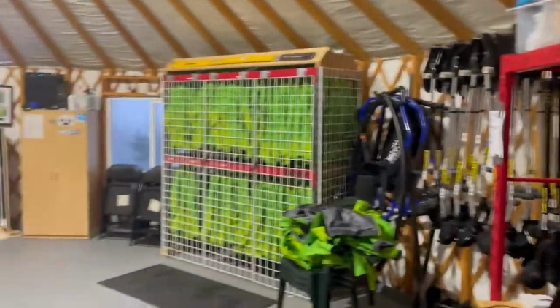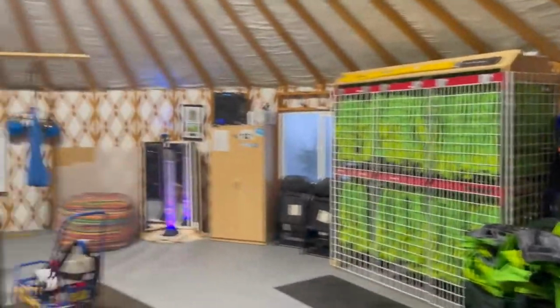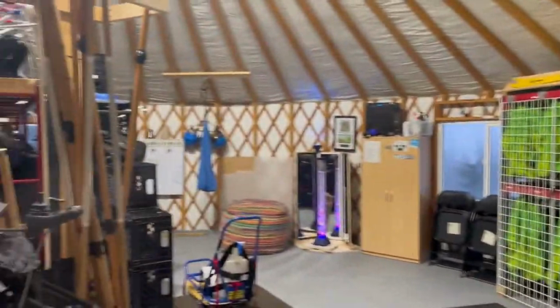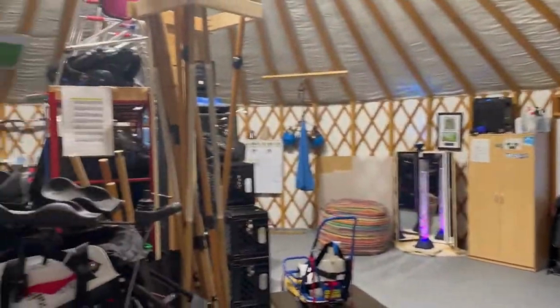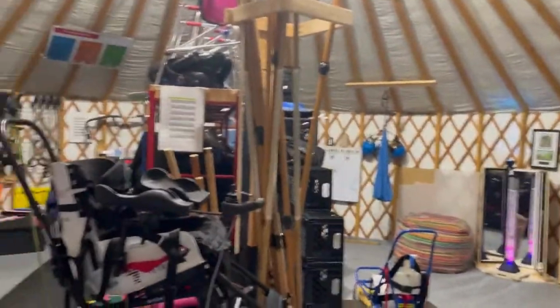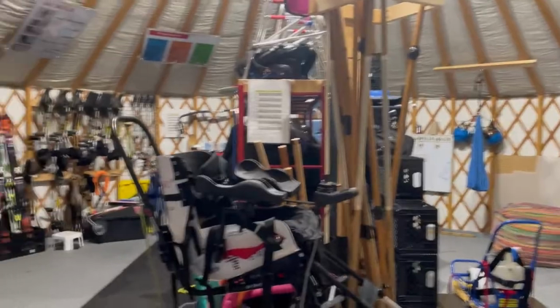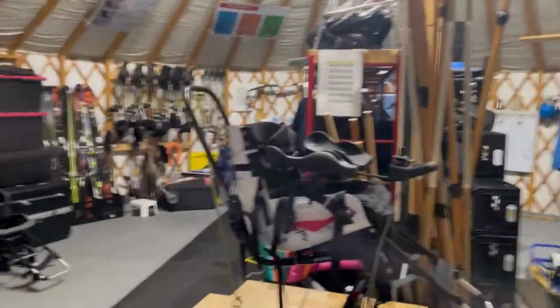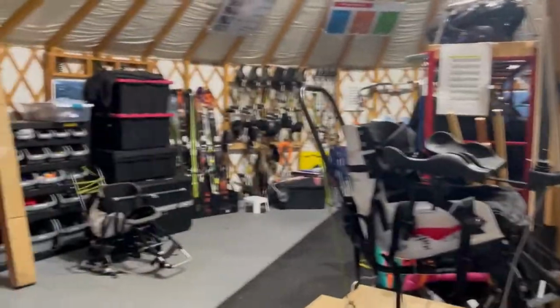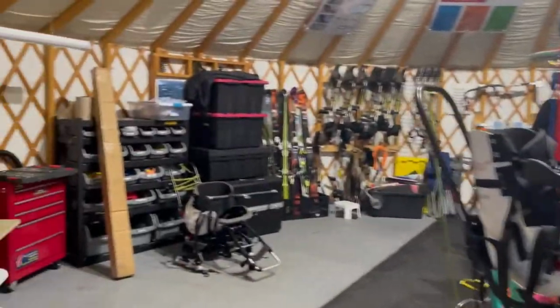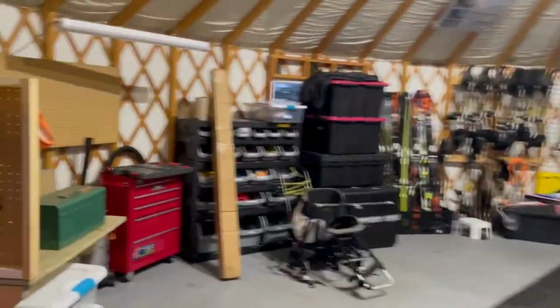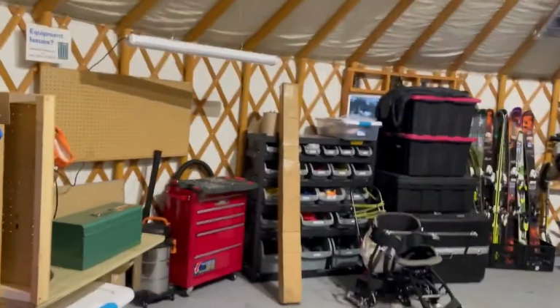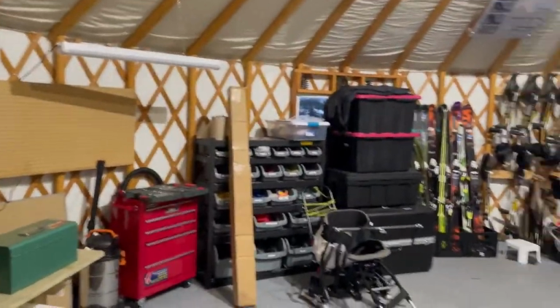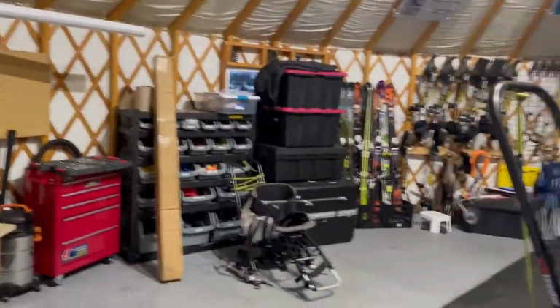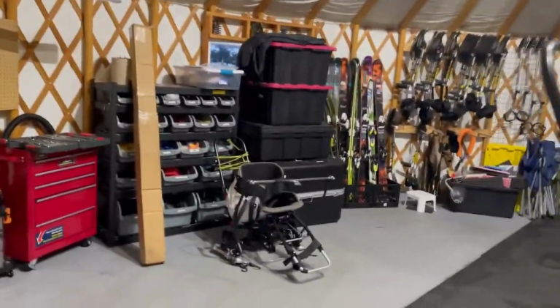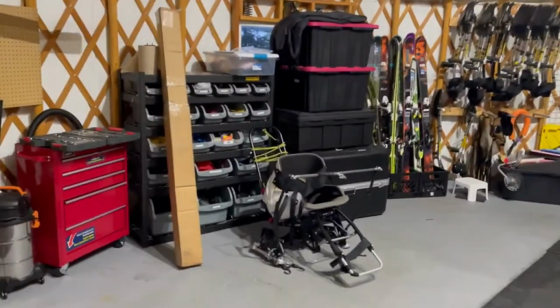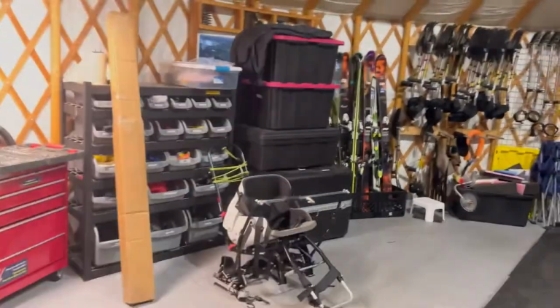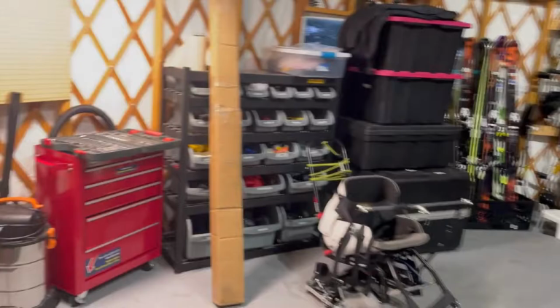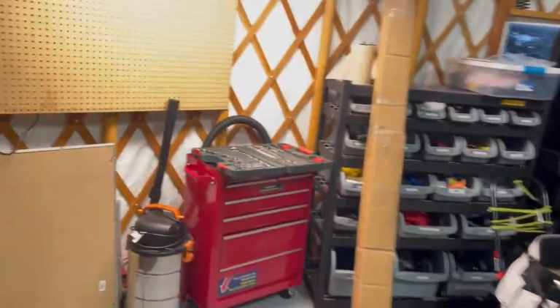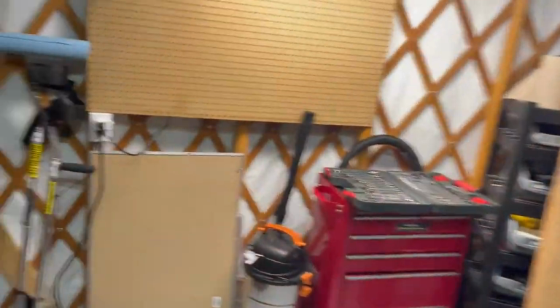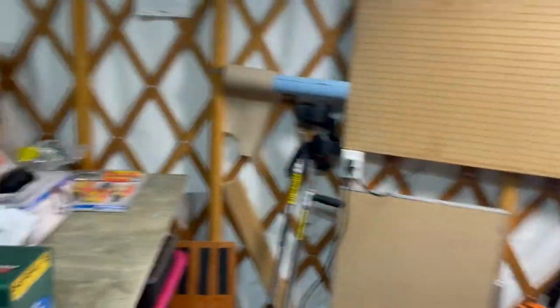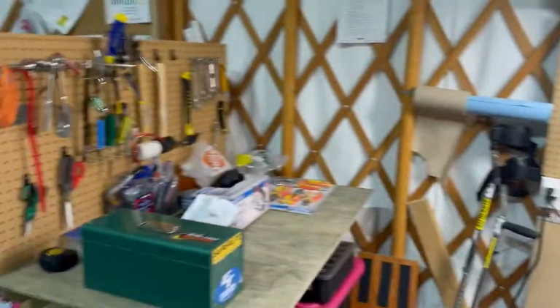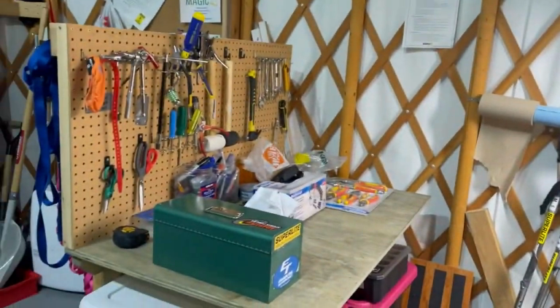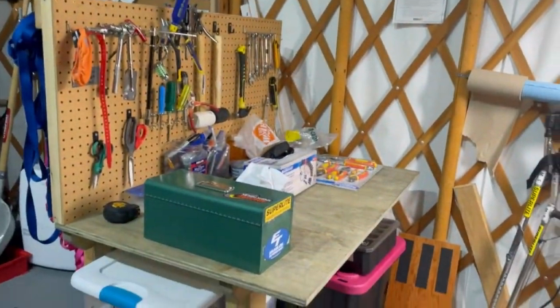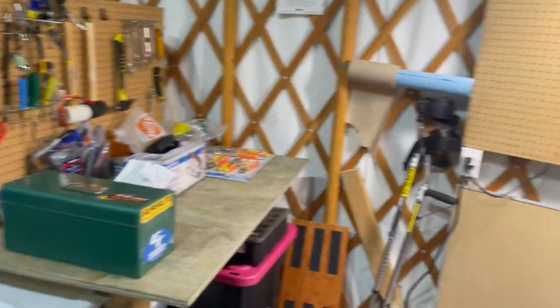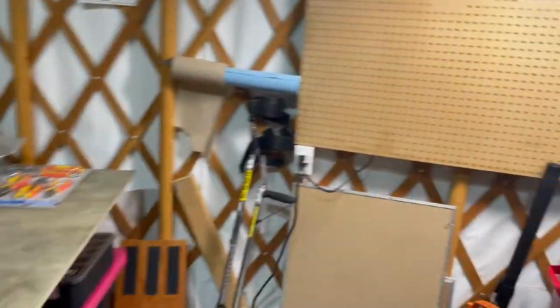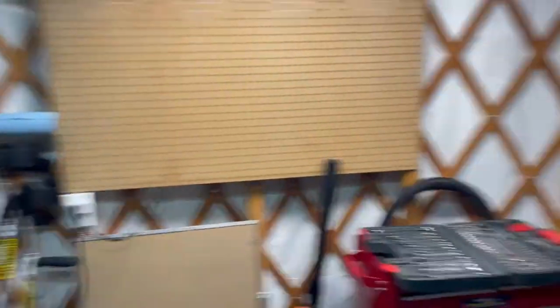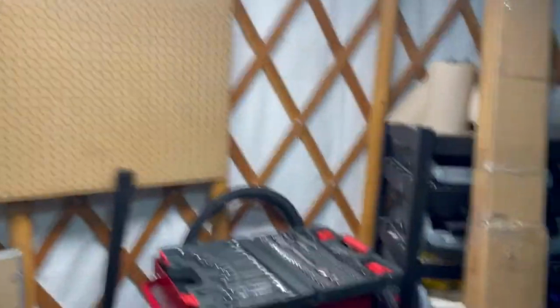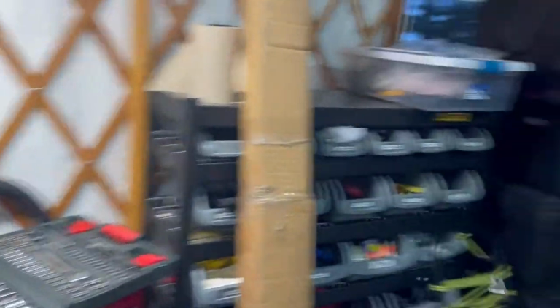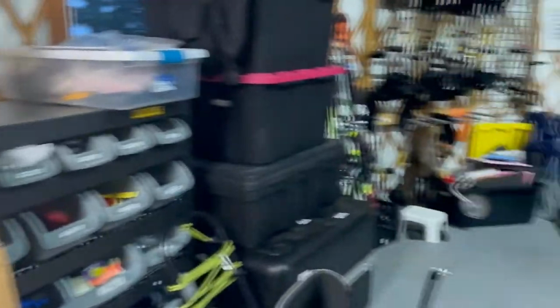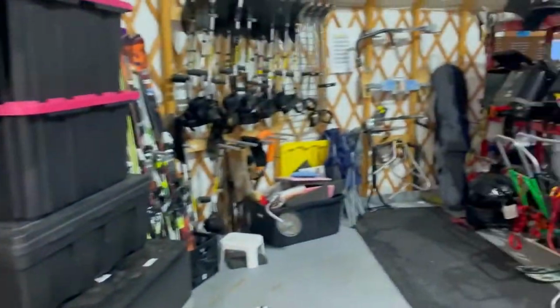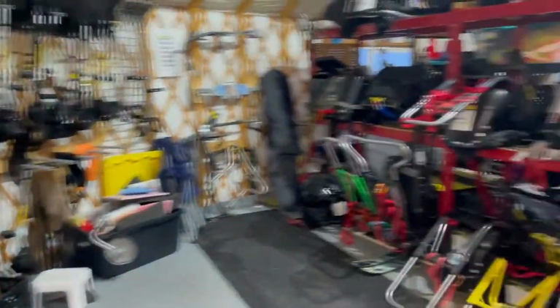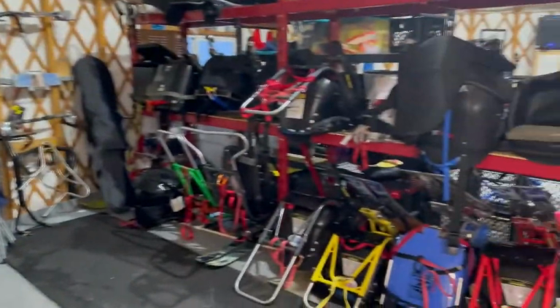It supplies everything we need to run all of our programming up here at Grouse Mountain and do all of our training. As you come in, if you take a left you end up in our tech work area where we can do all sorts of repairs on all the different skis and whatnot.